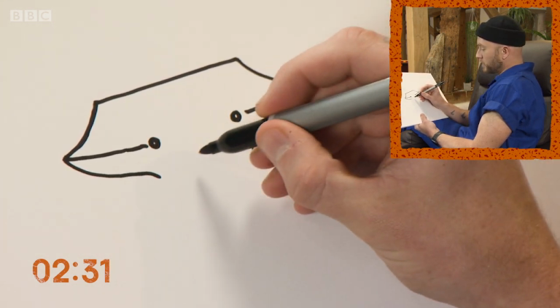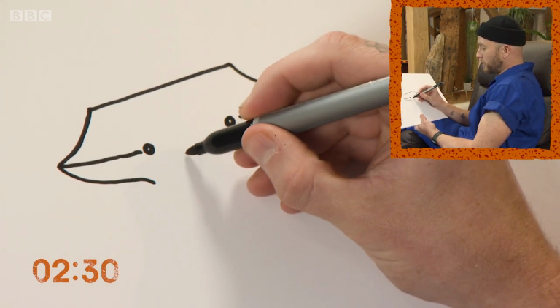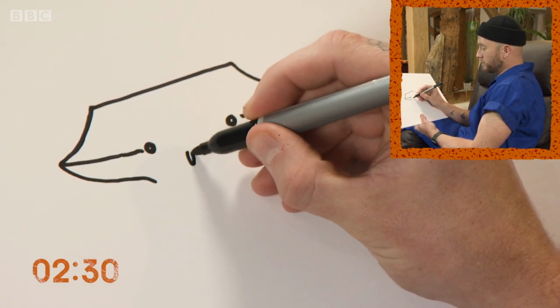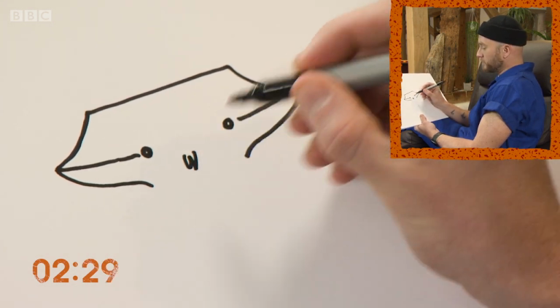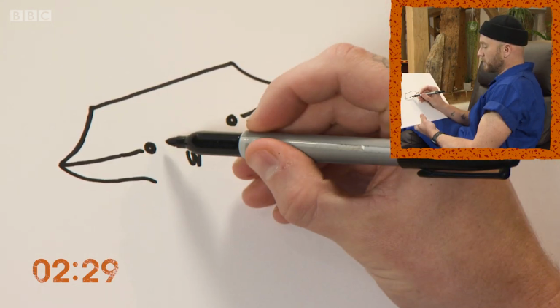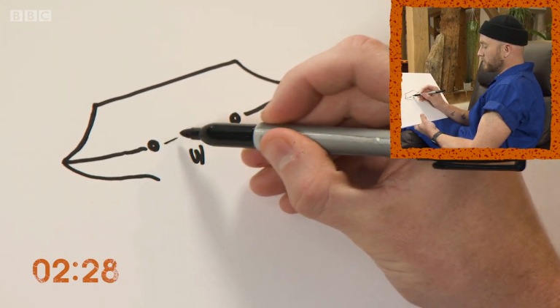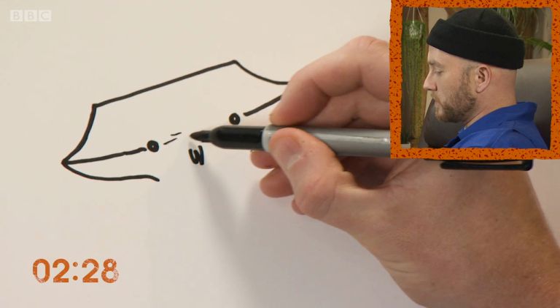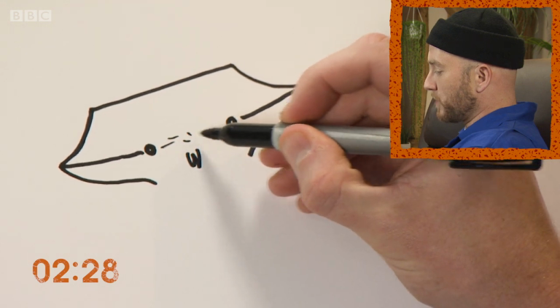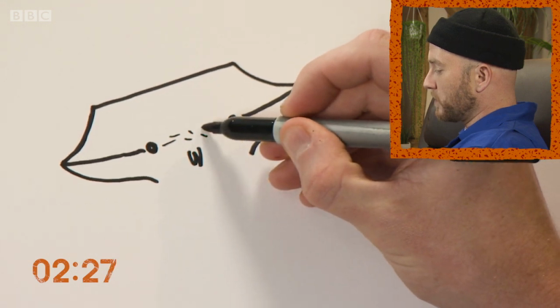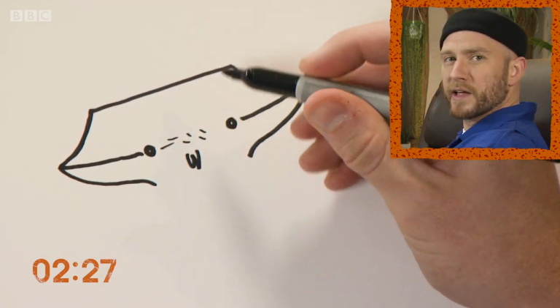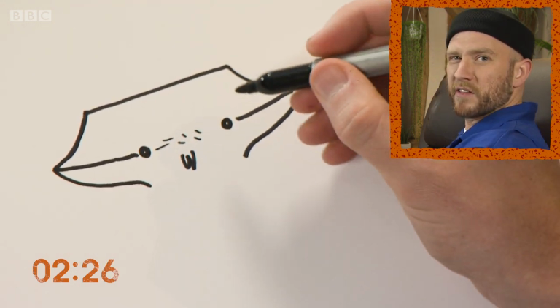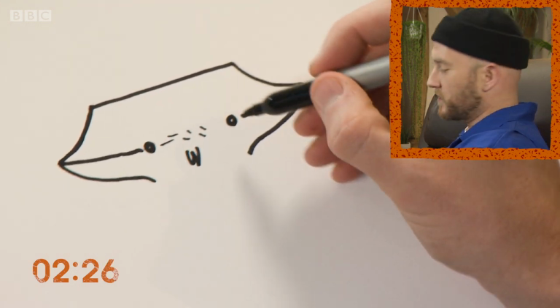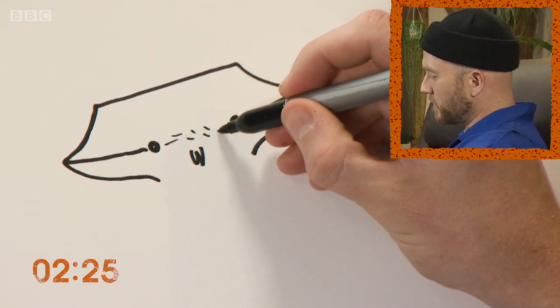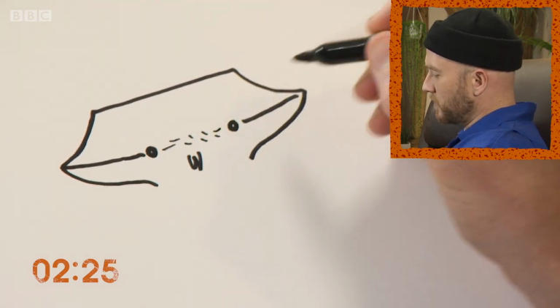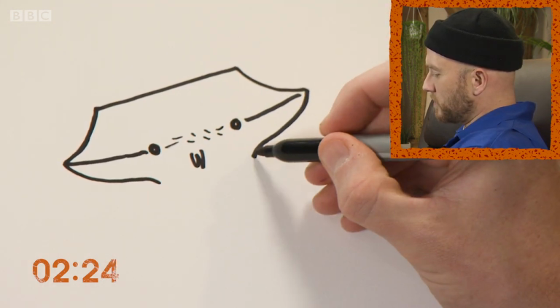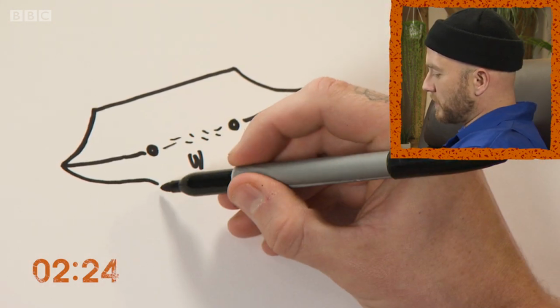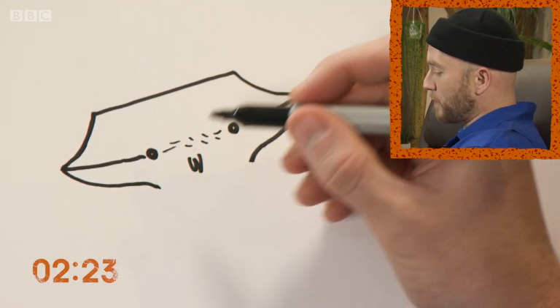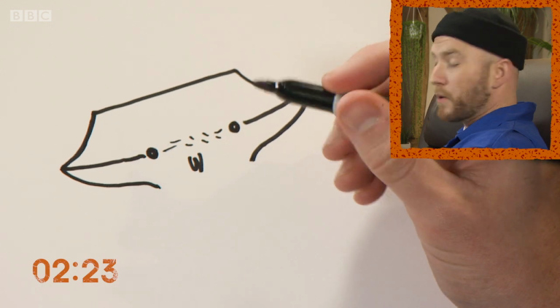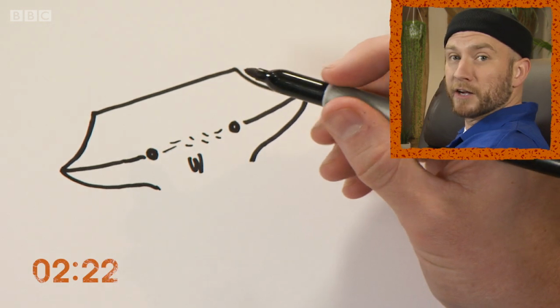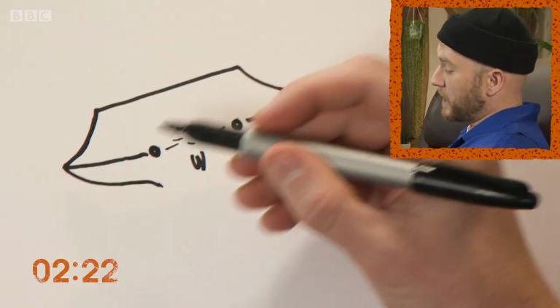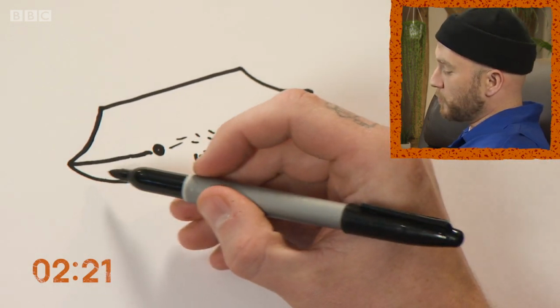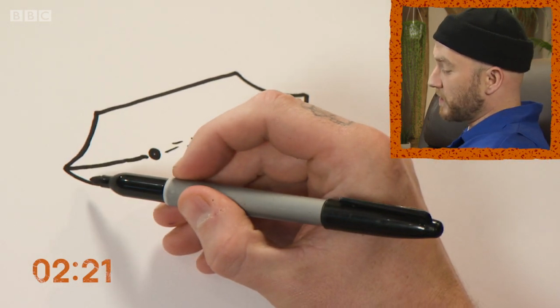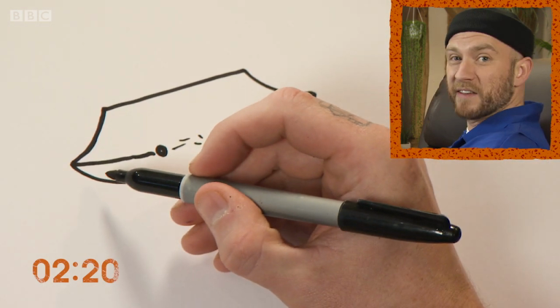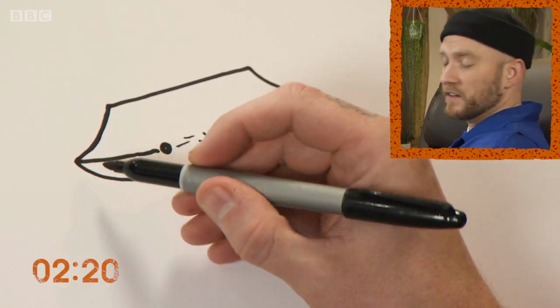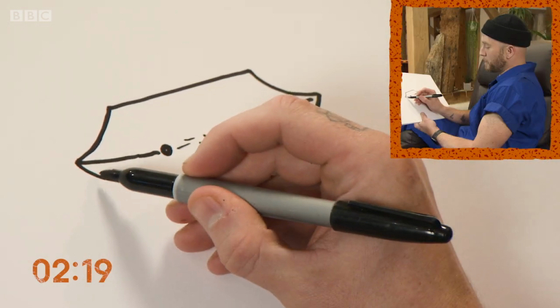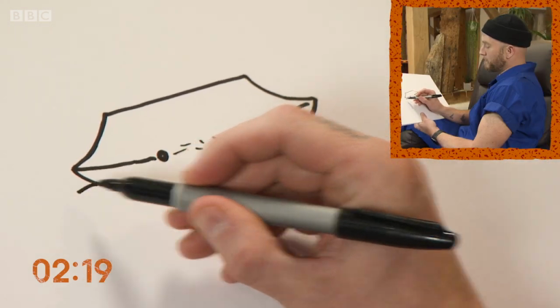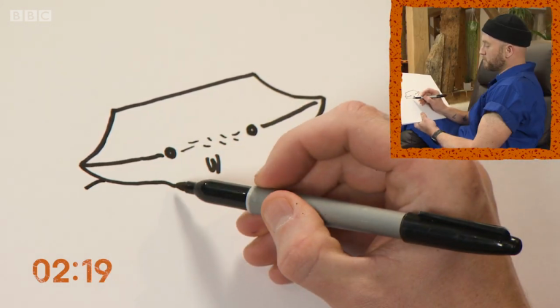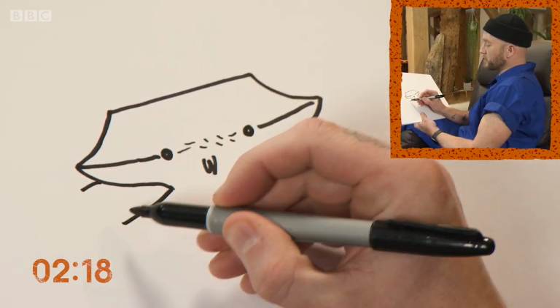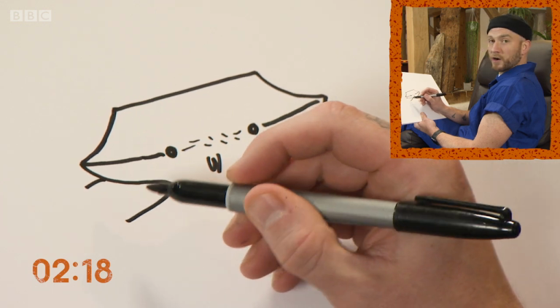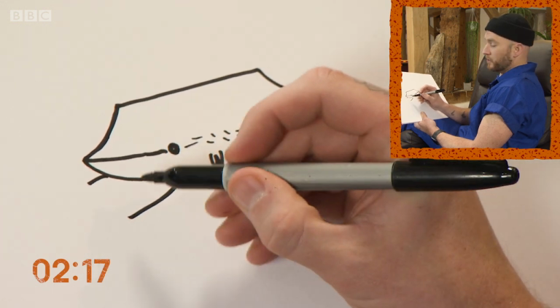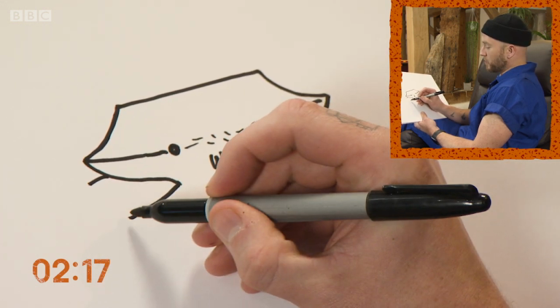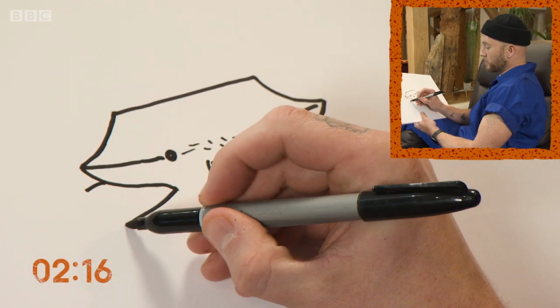There's a little mouth here and these little bits in between — I'm not sure what that is but they seem to have it. Now crabs are part of the decapod family, which means they've got ten feet, but the front two are claws so I'm going to start drawing those now.